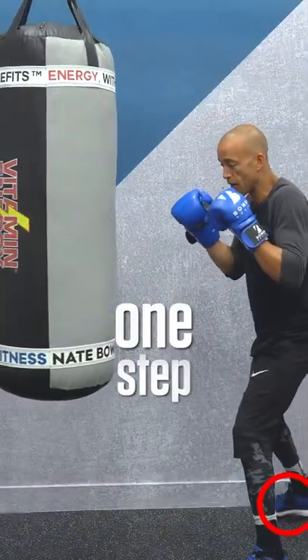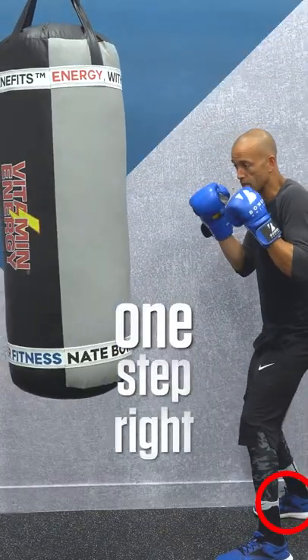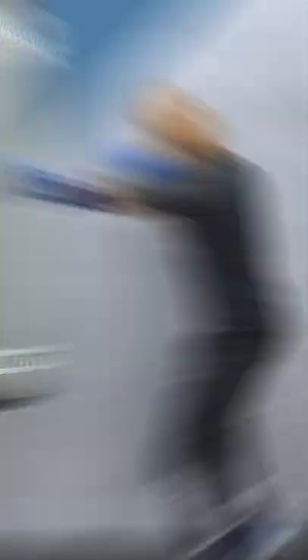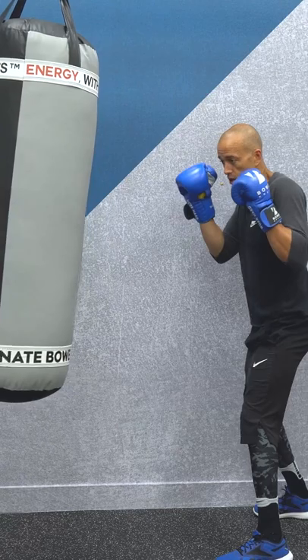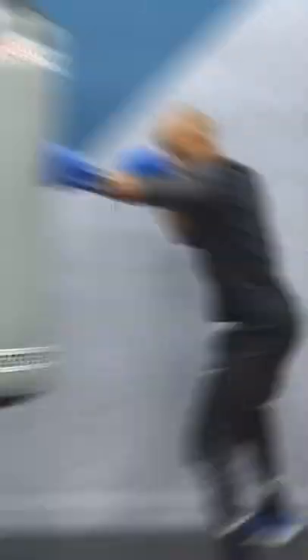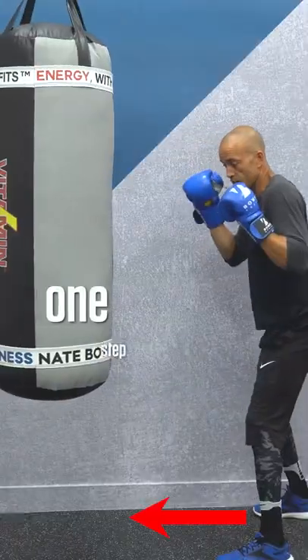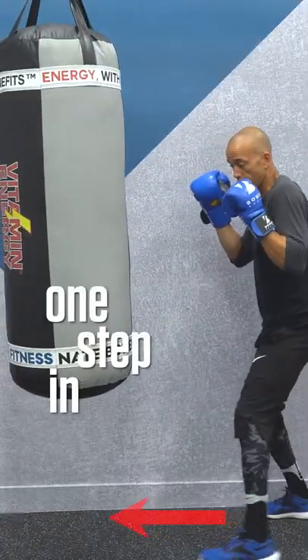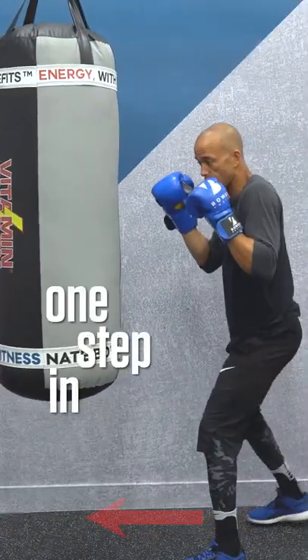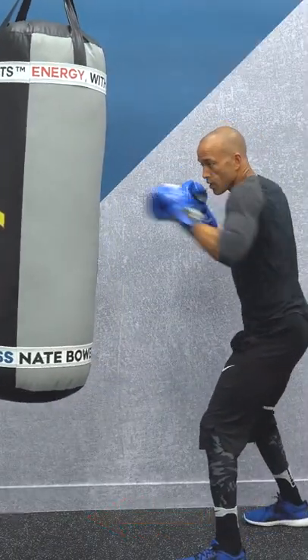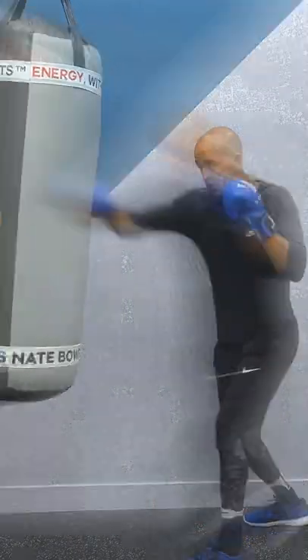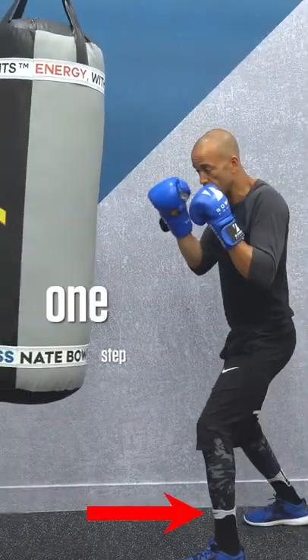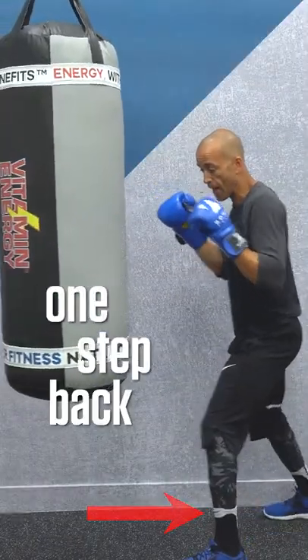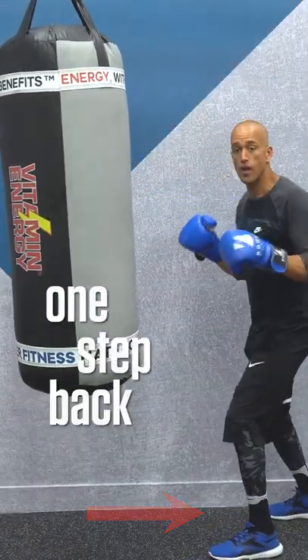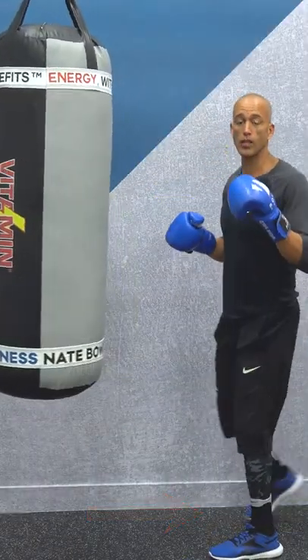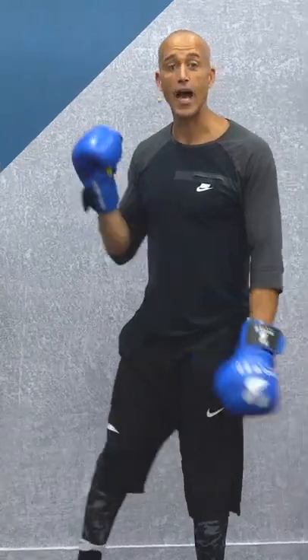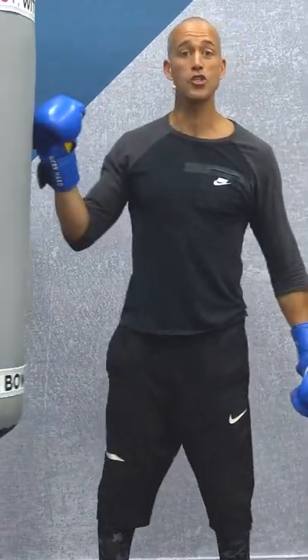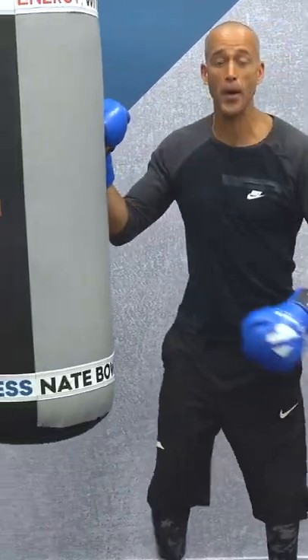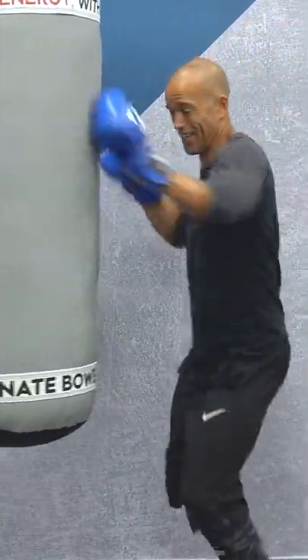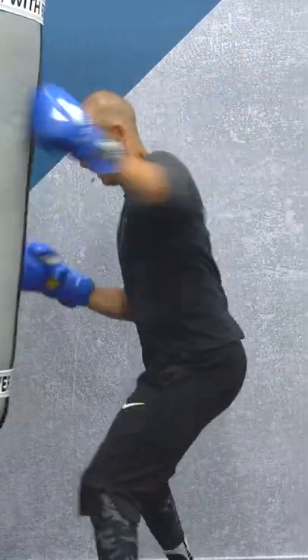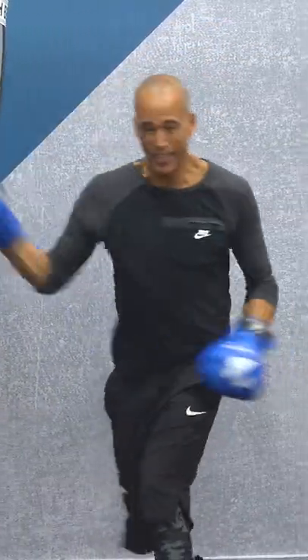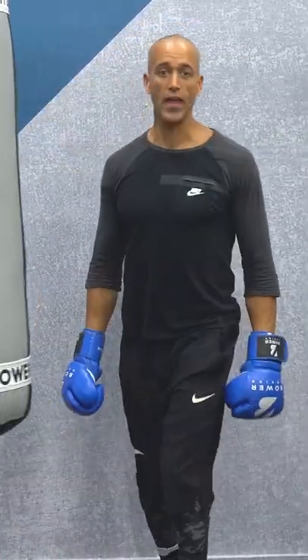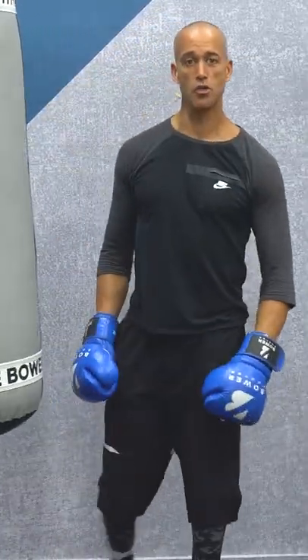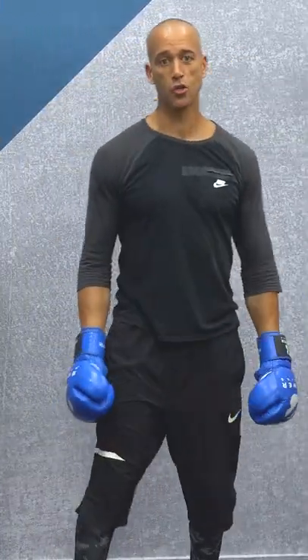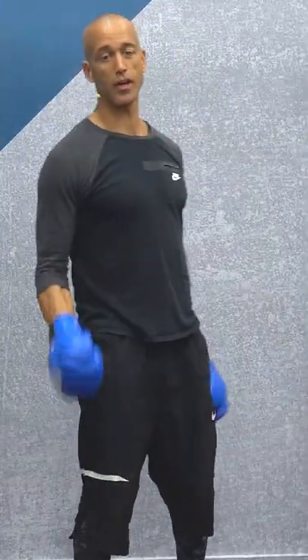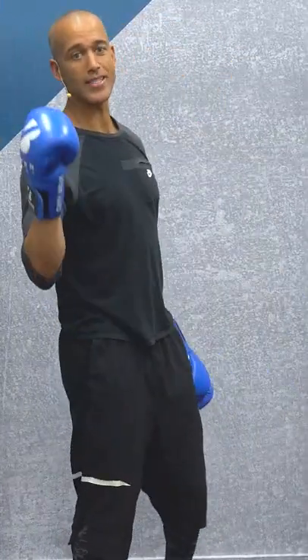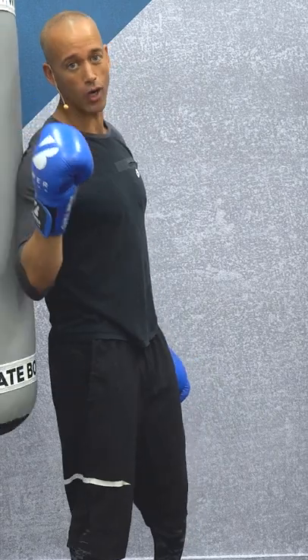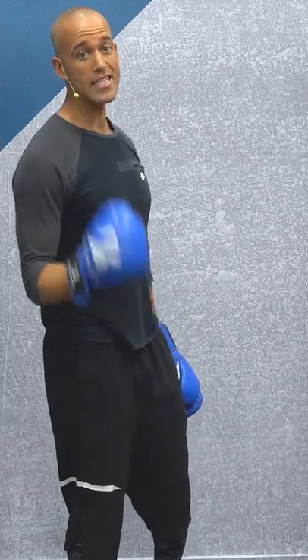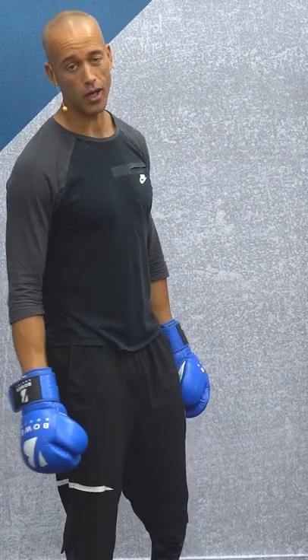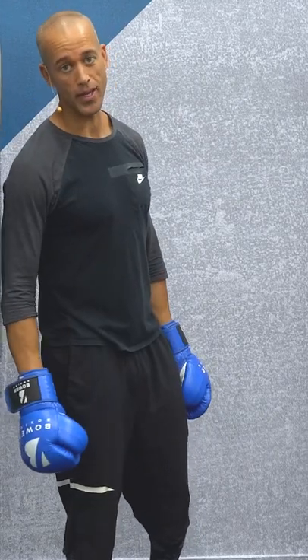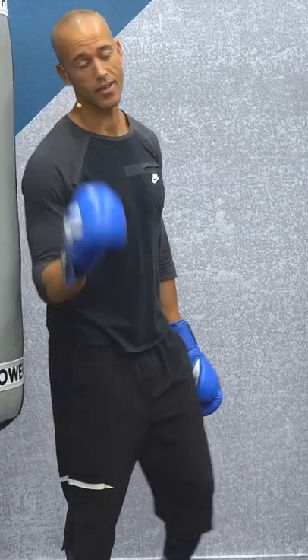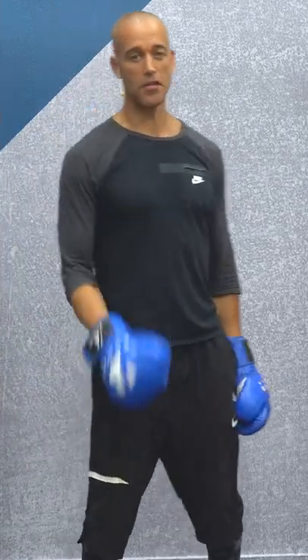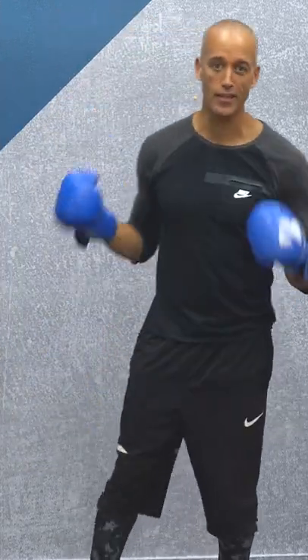Take one step left, one step right, one step in, one step back, and work that. That will serve you better than blowing your shoulders apart. Alright guys, get to work — easy work for beginners on the heavy bag. Let's go!